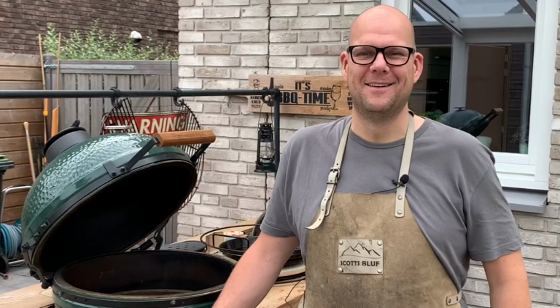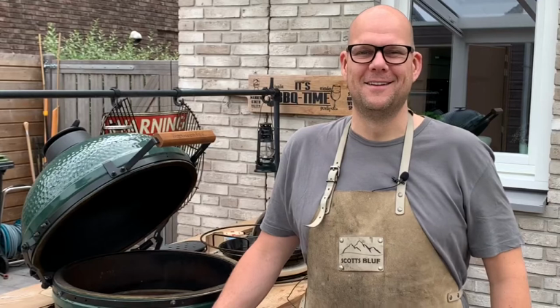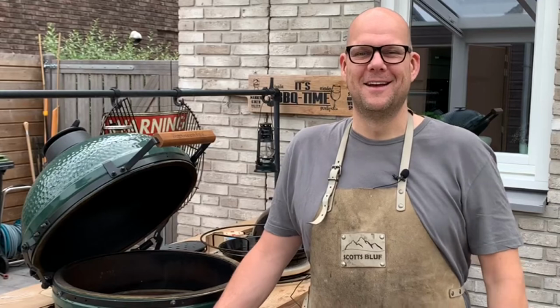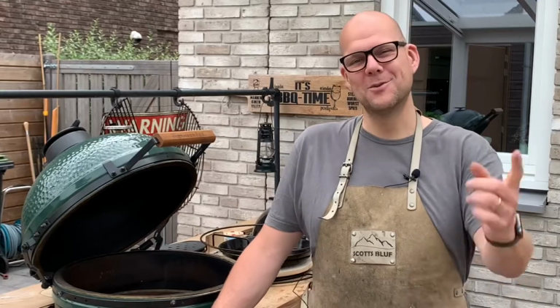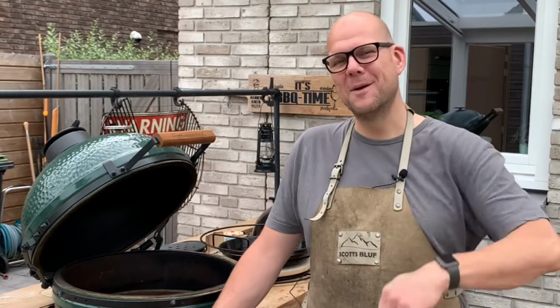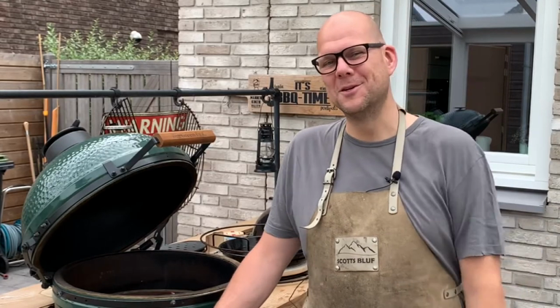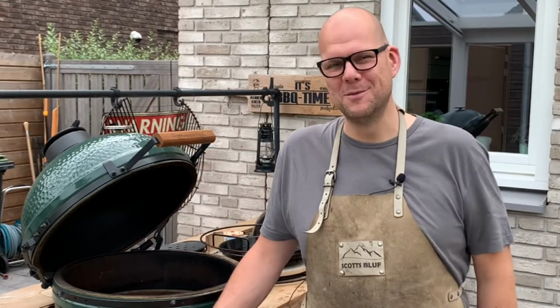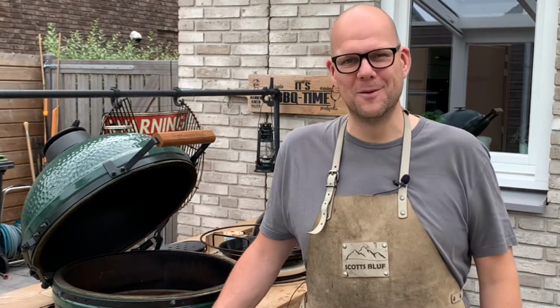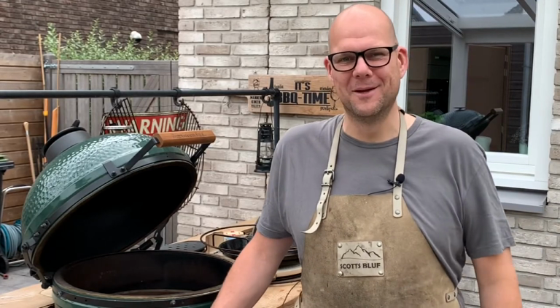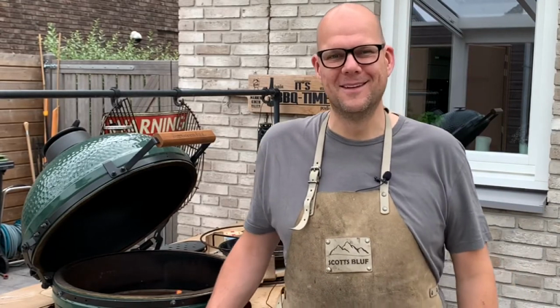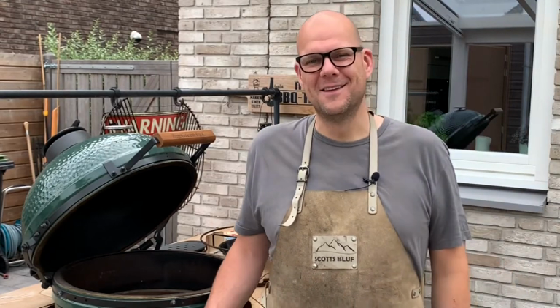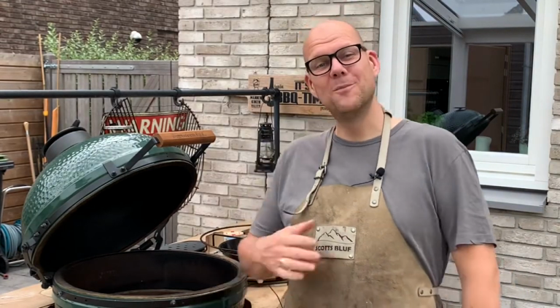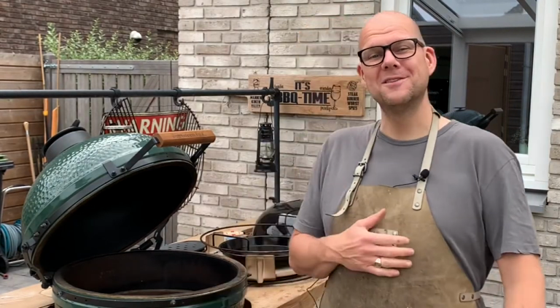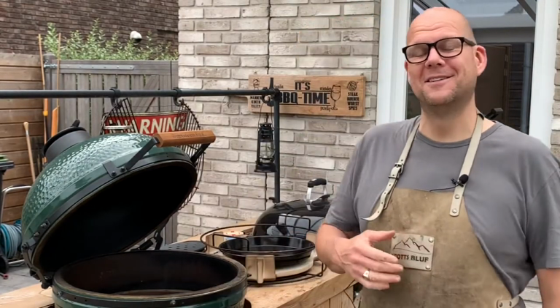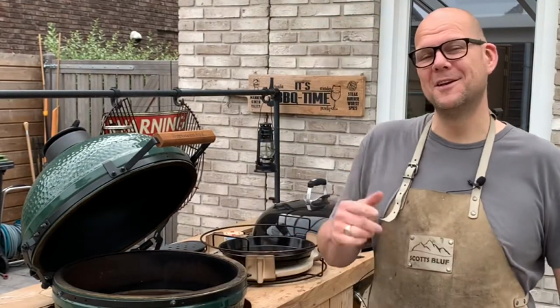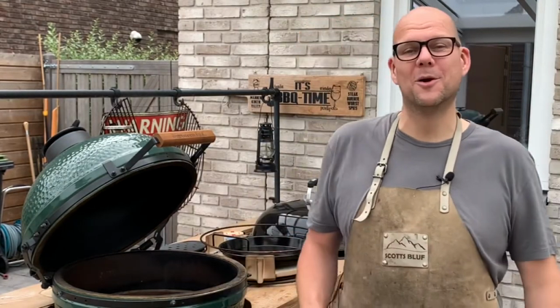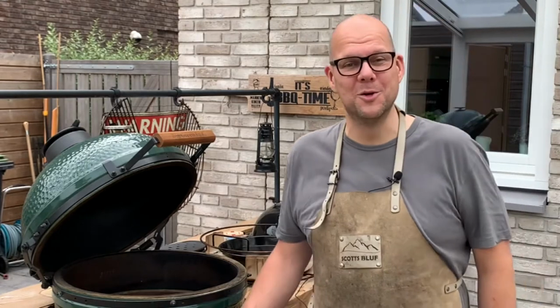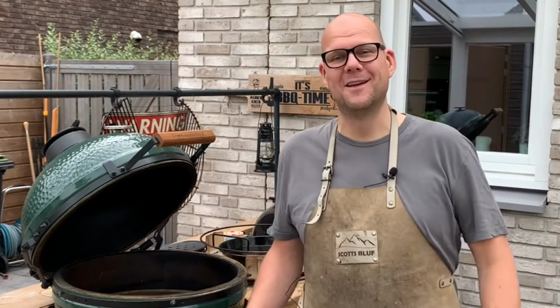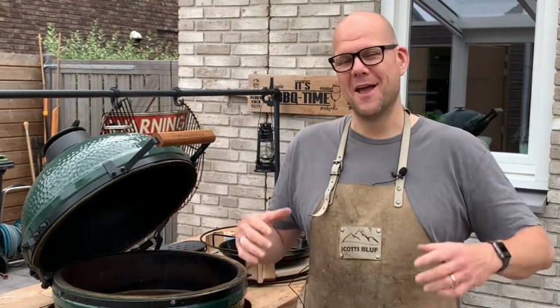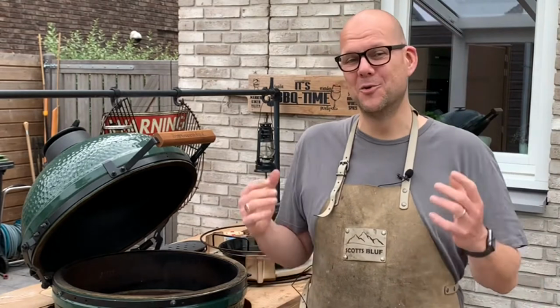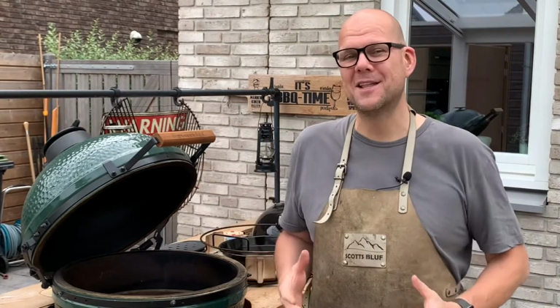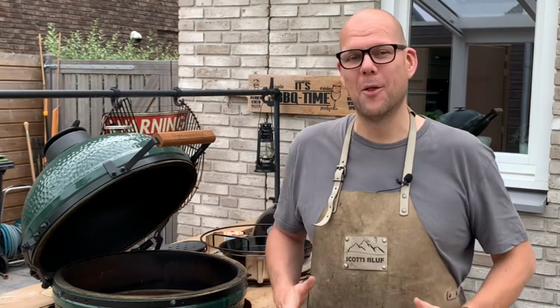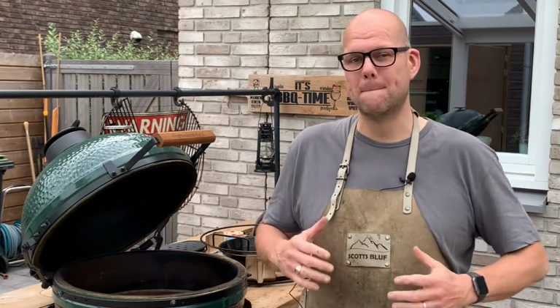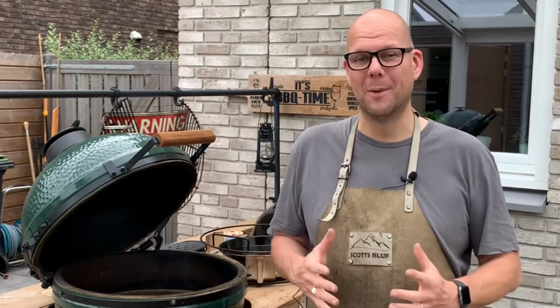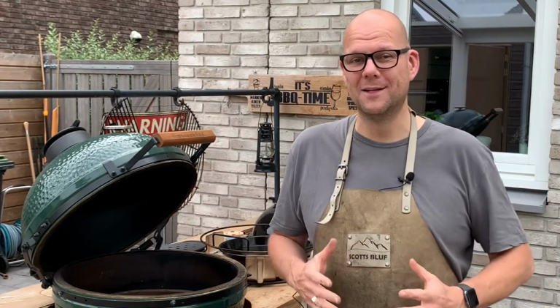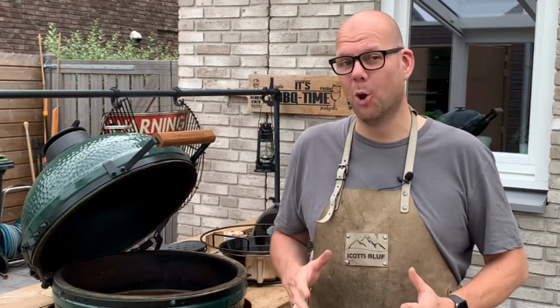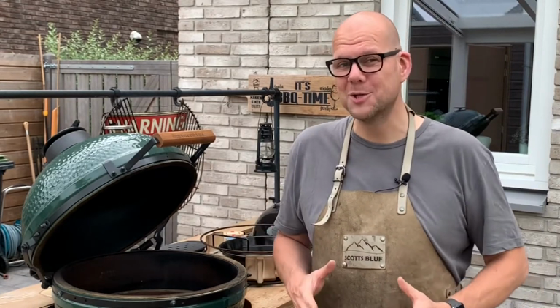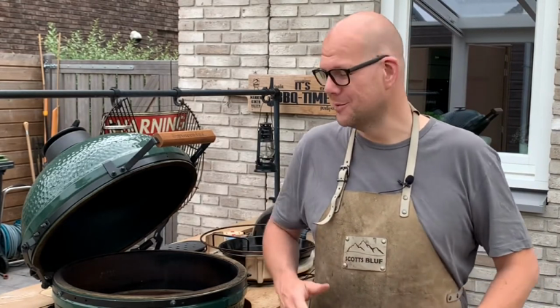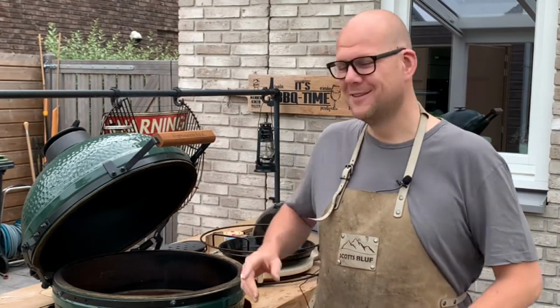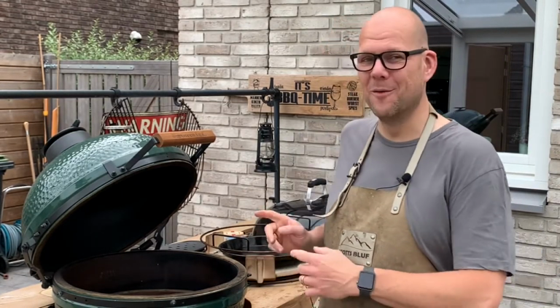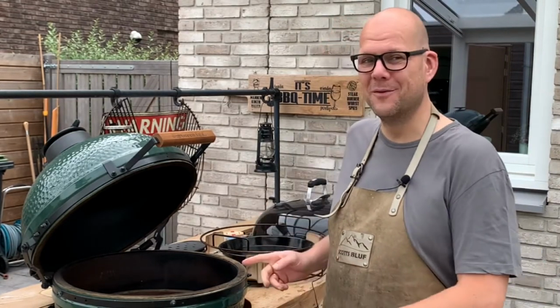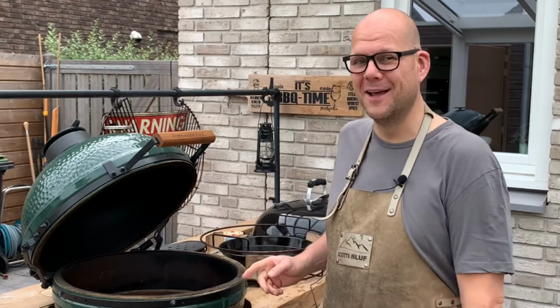Hey guys, welcome back to QB's Barbecue and Bakery. I'm Joris and today we're going to cook a Greek-style pork belly low and slow on the Big Green Egg.